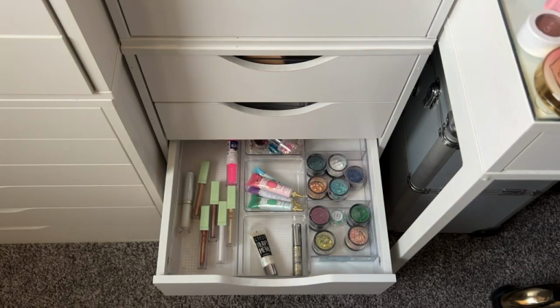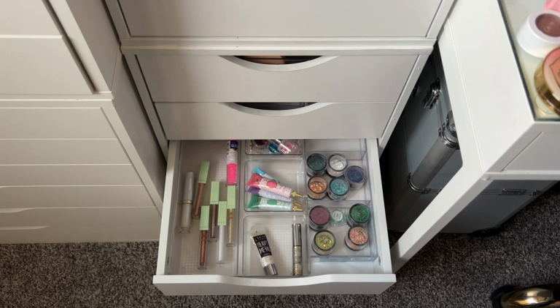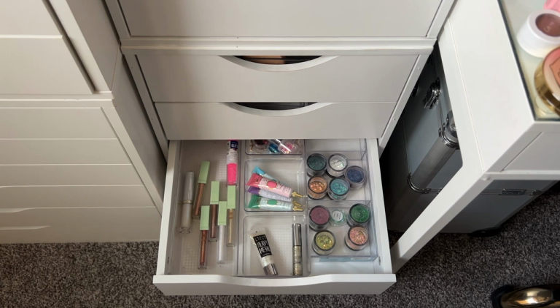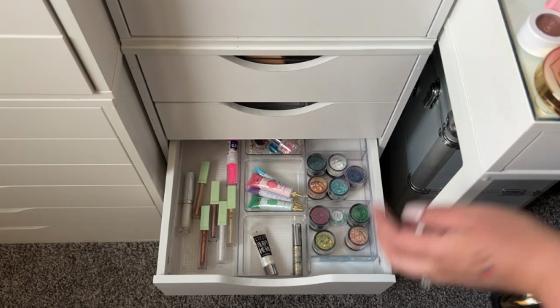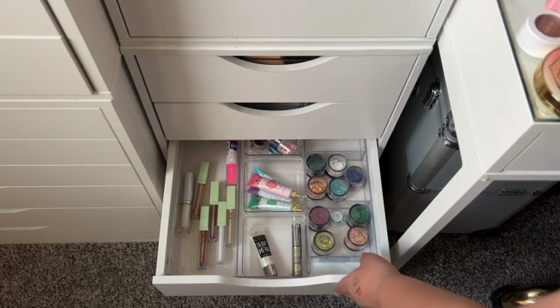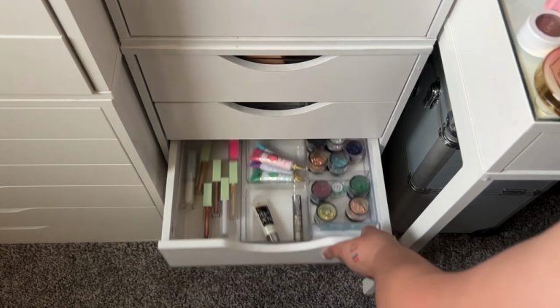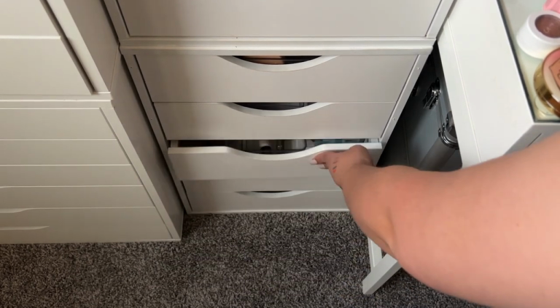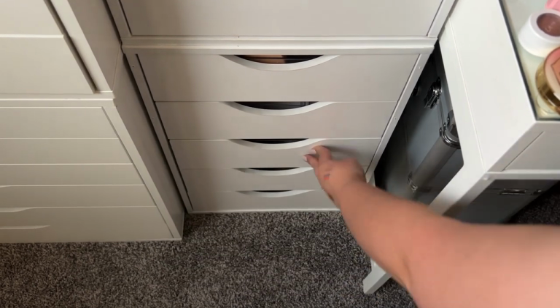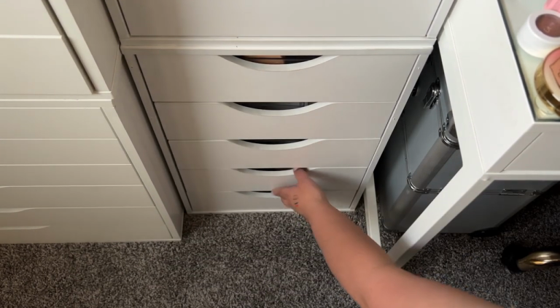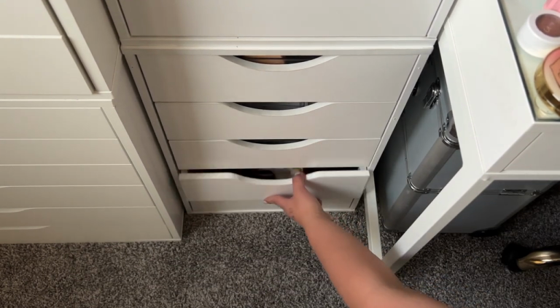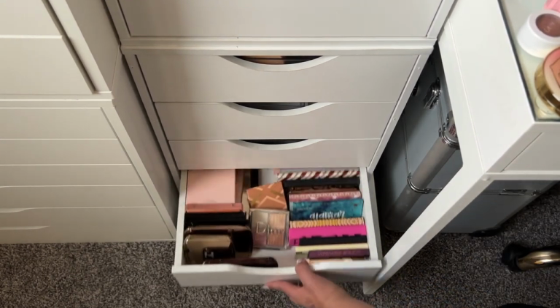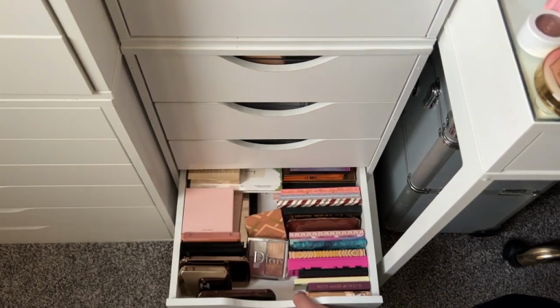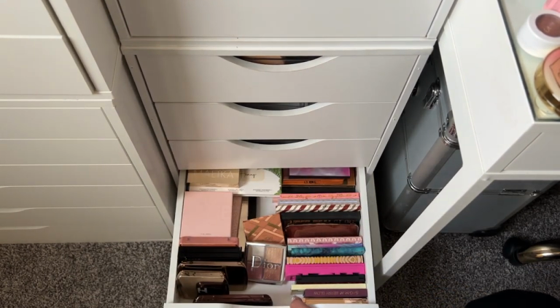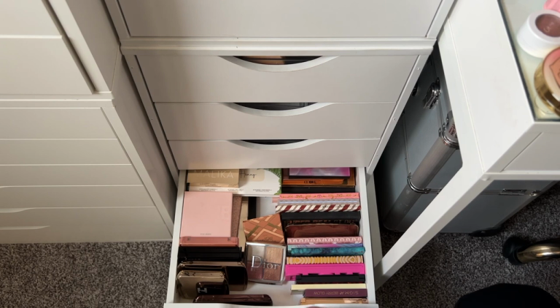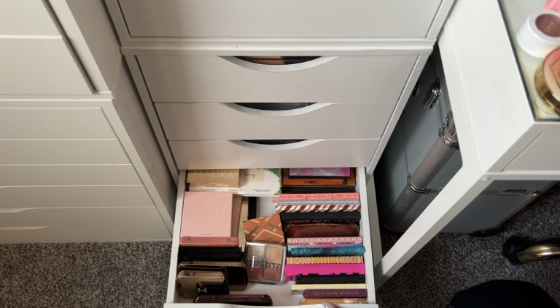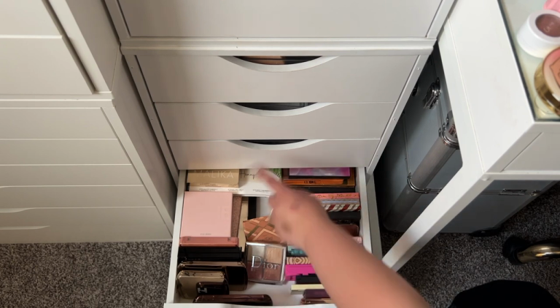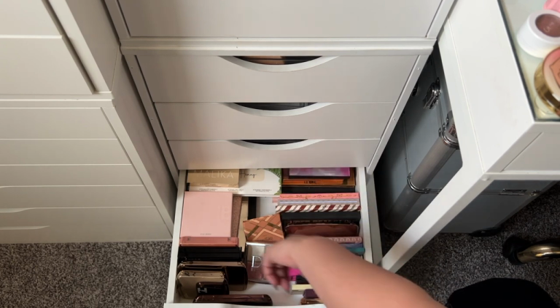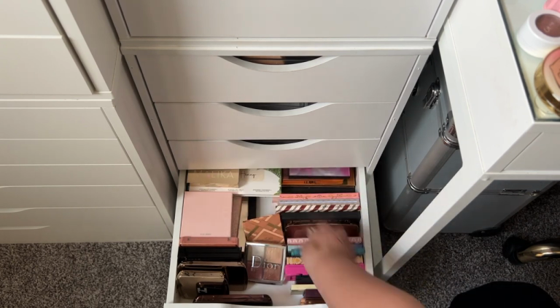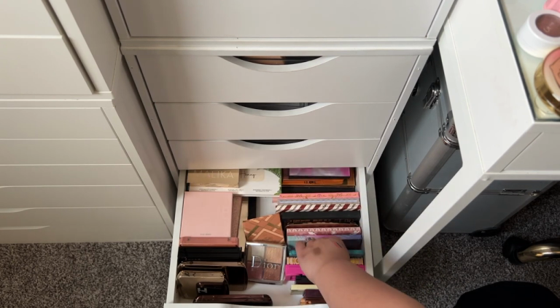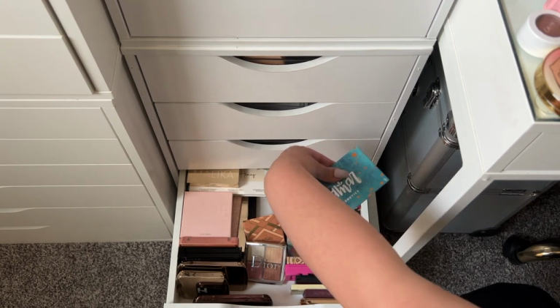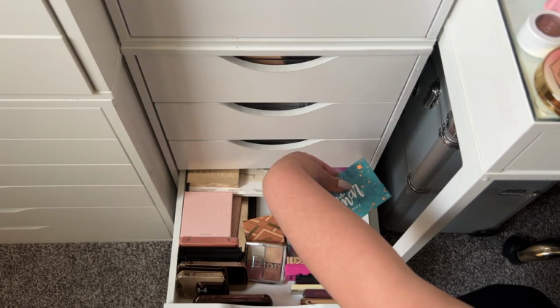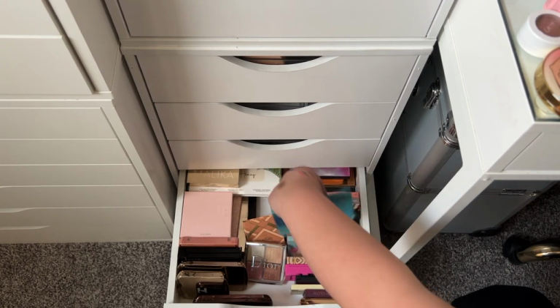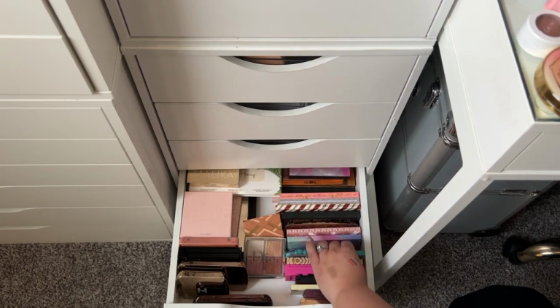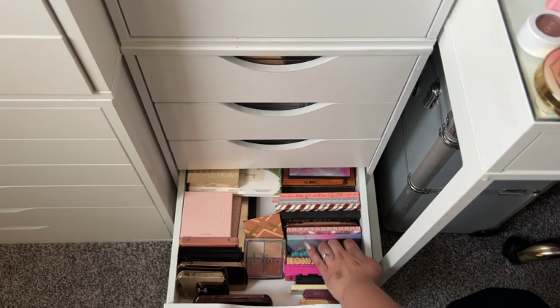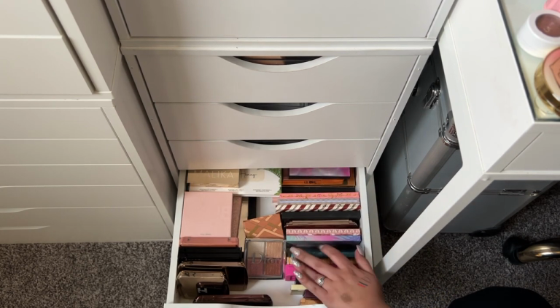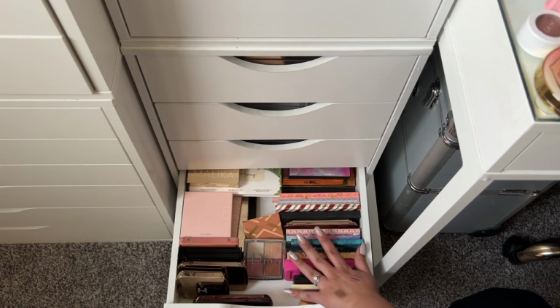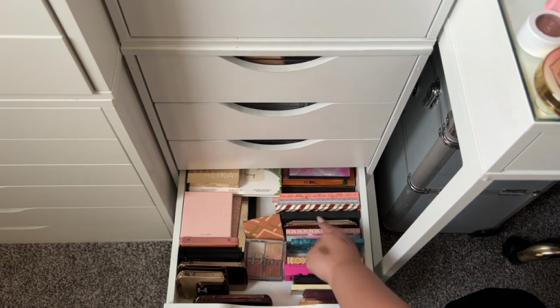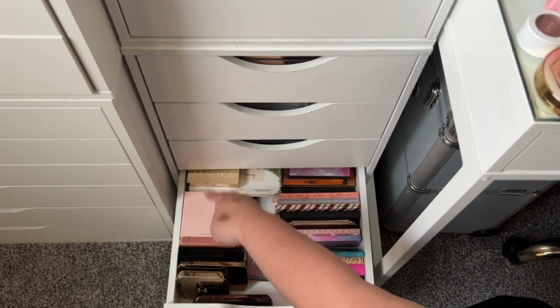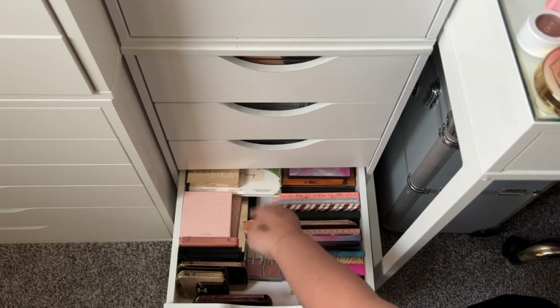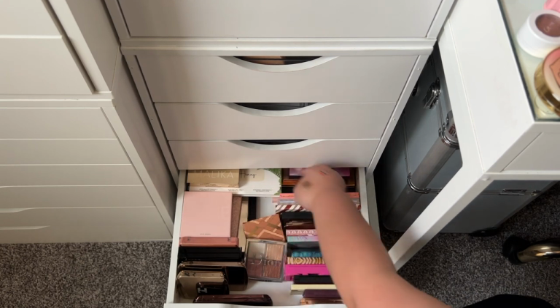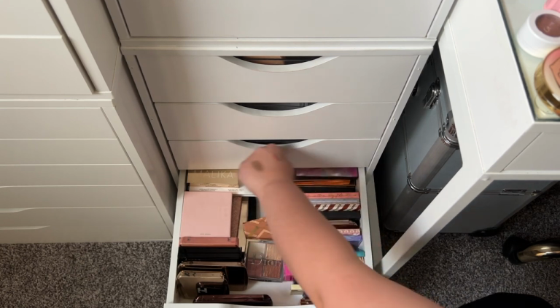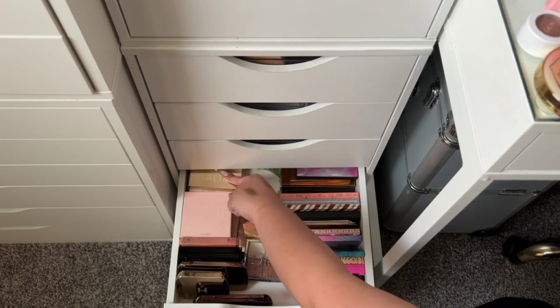Should we pick a palette? Going one two three four five, and again one two three four five.